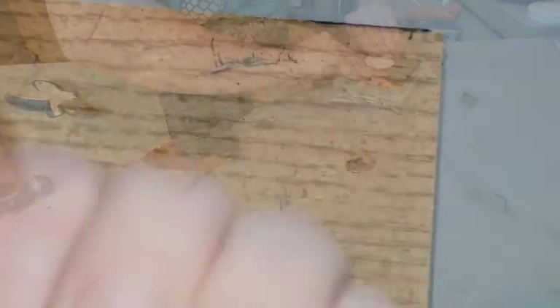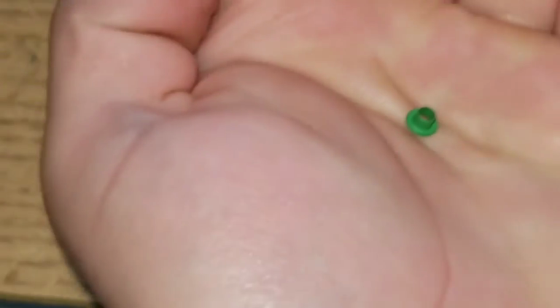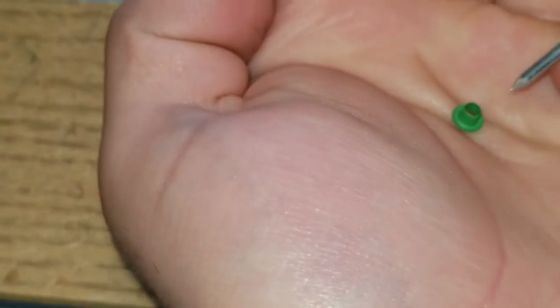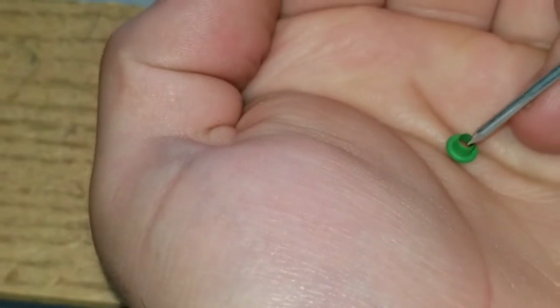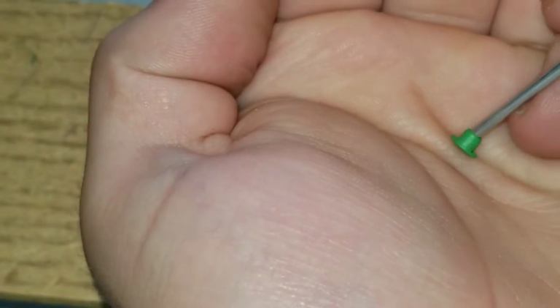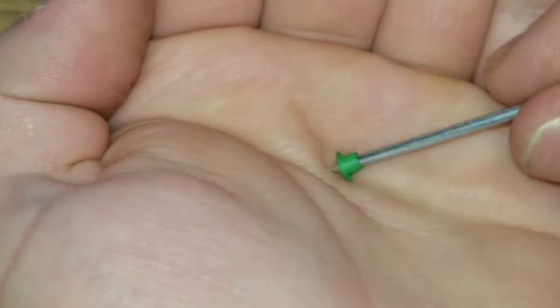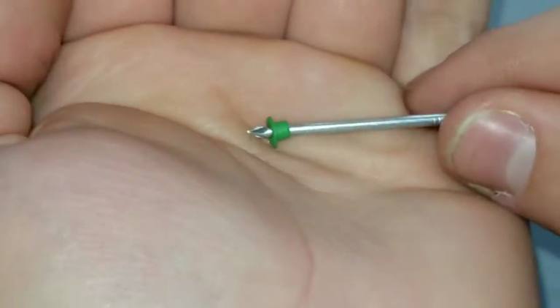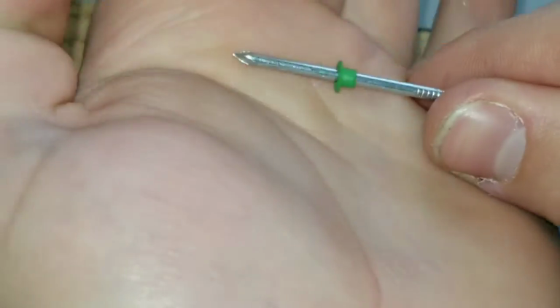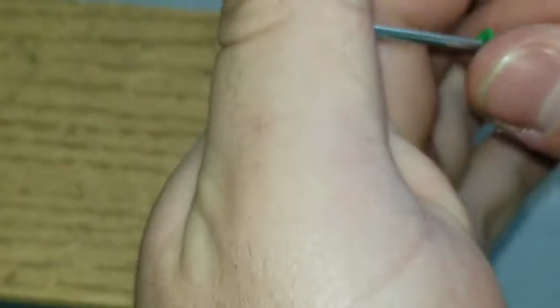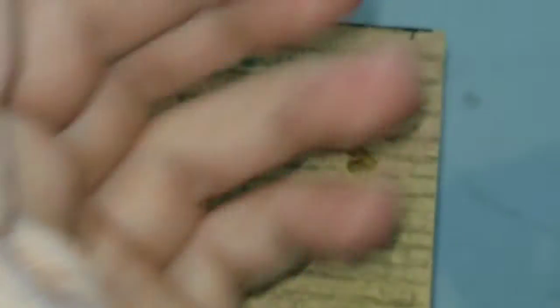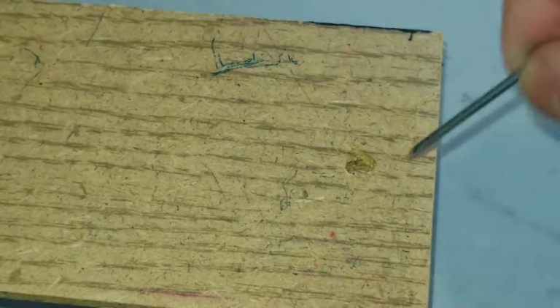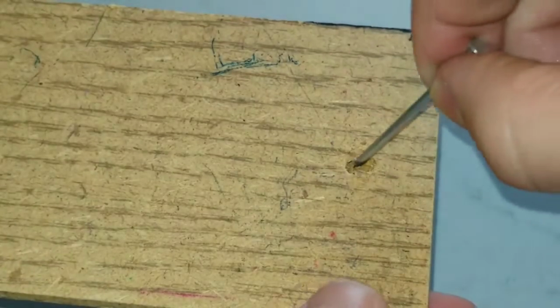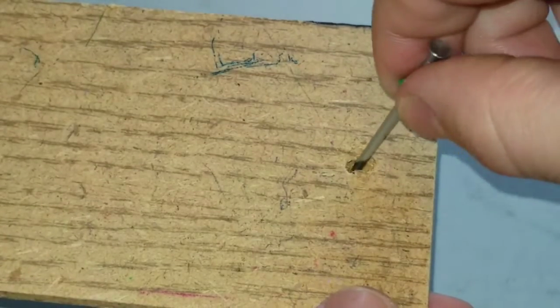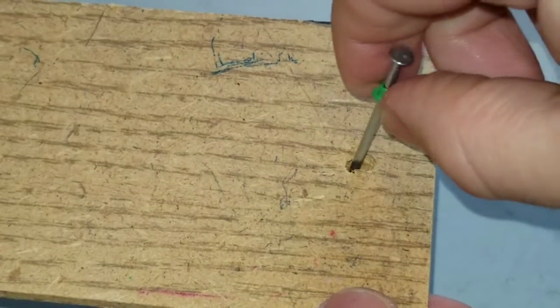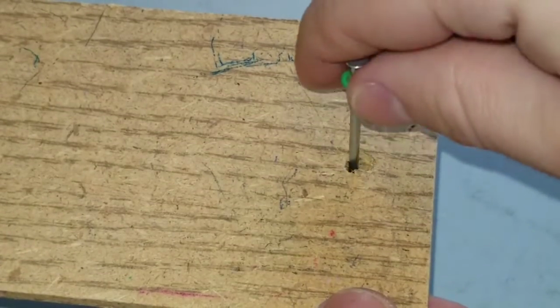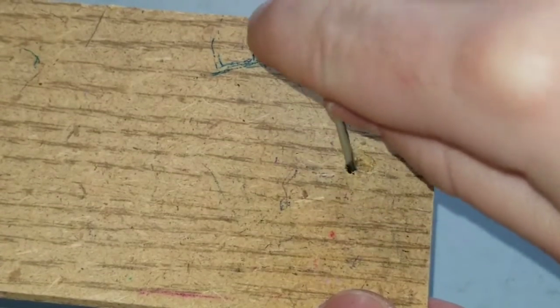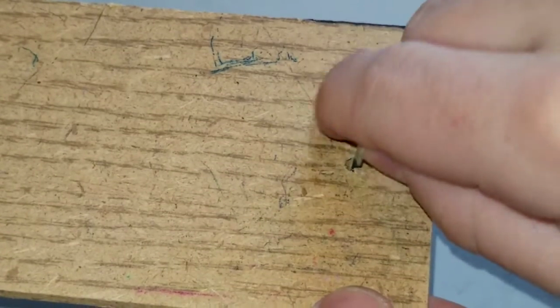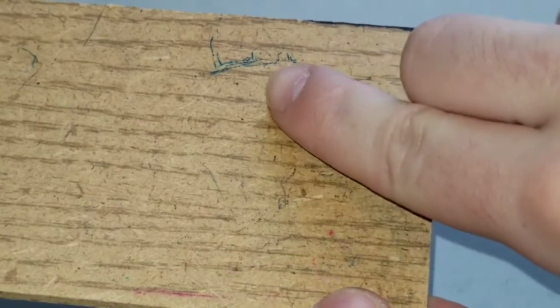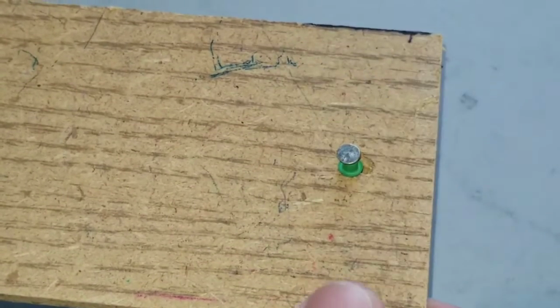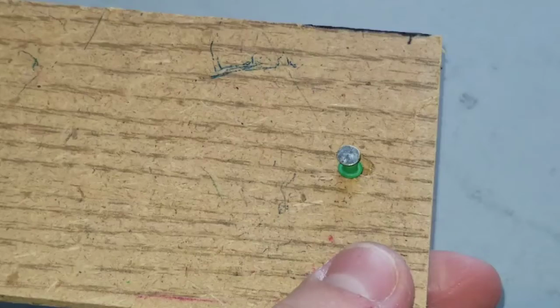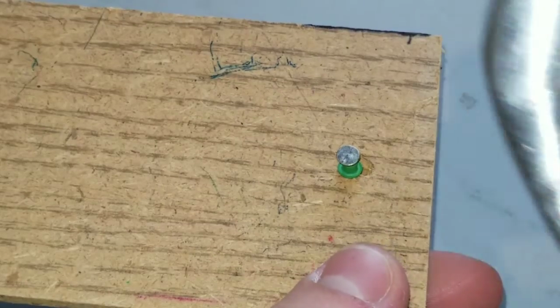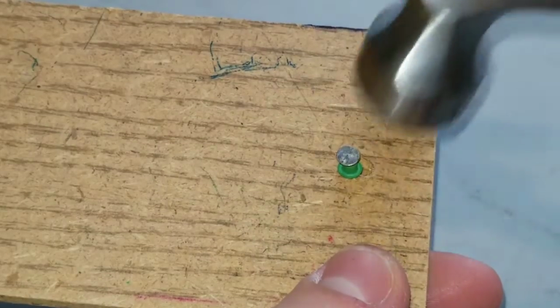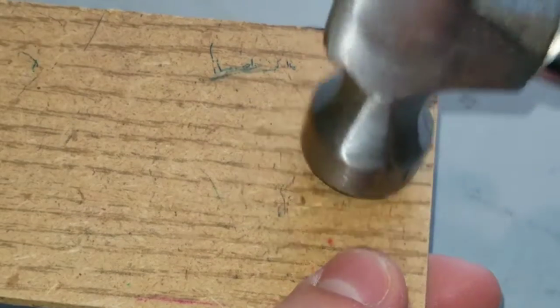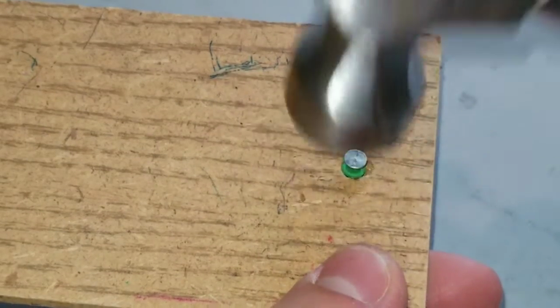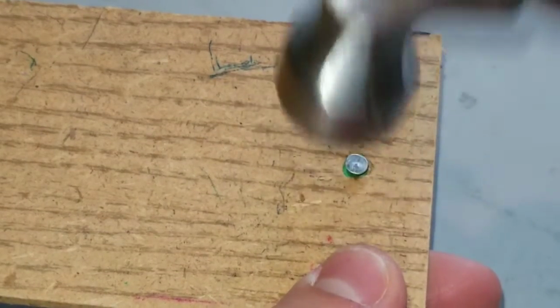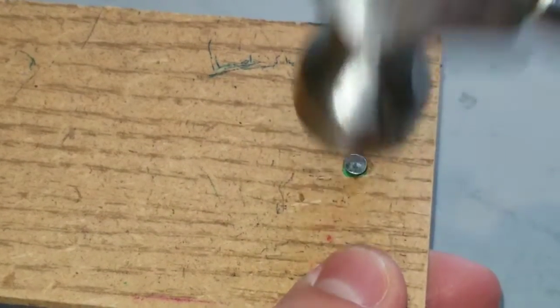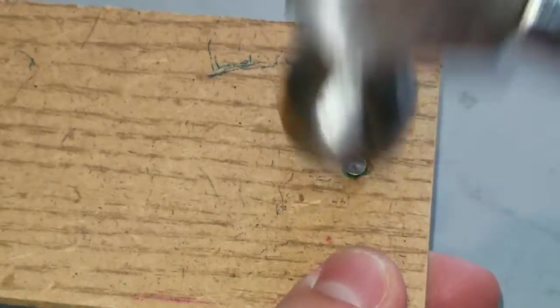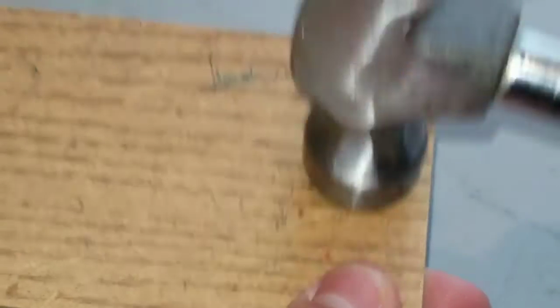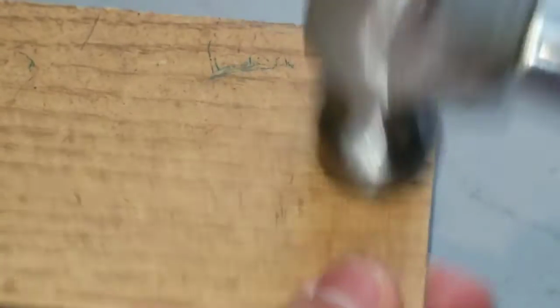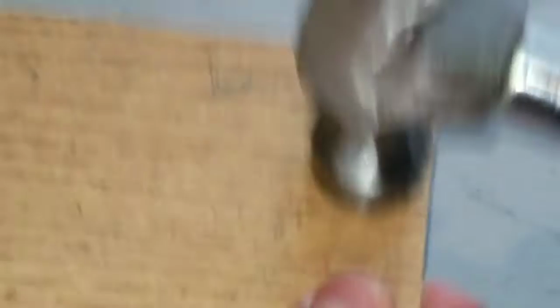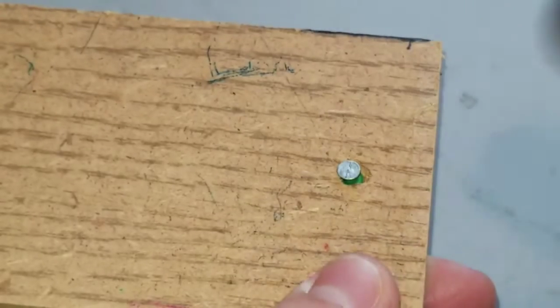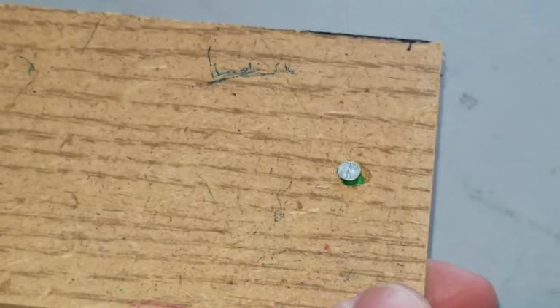To flatten out the eyelets, I put on the fabric and then use a nail, and then I put it on the wood and flatten it out on the anvil. I'll demonstrate first with some scrap fabric.